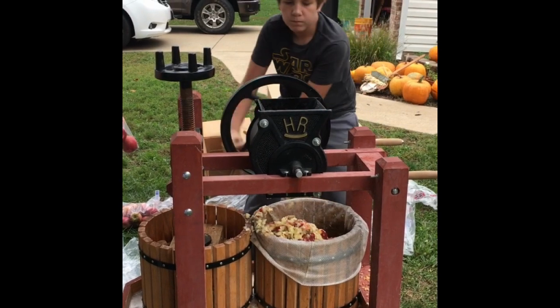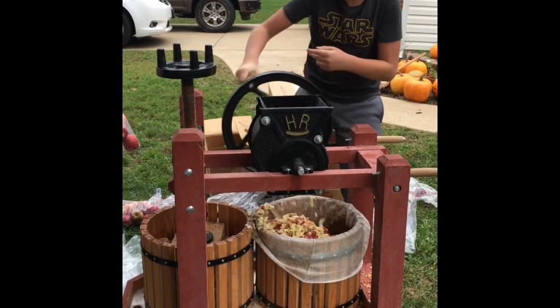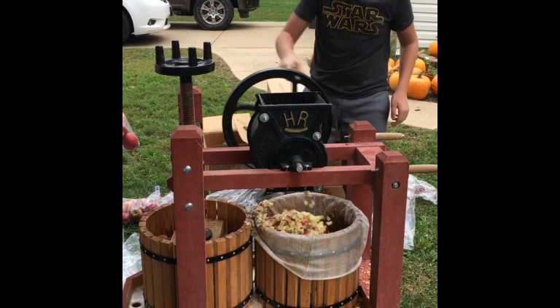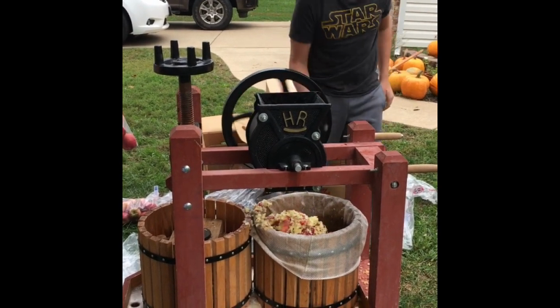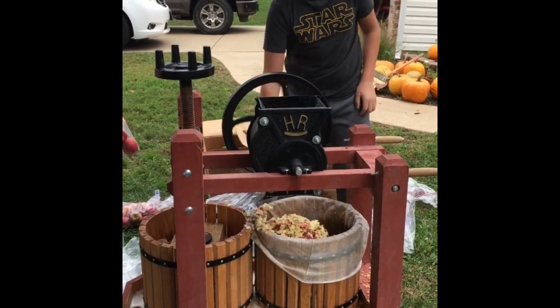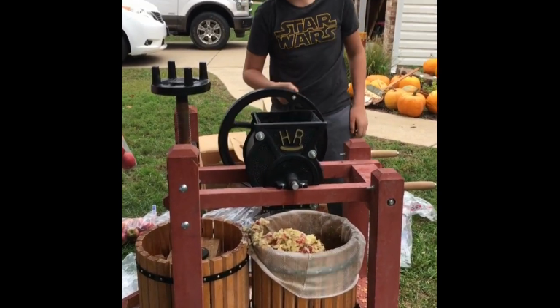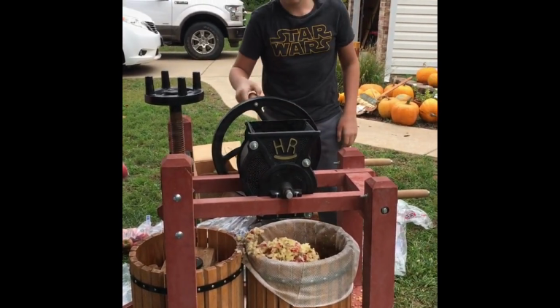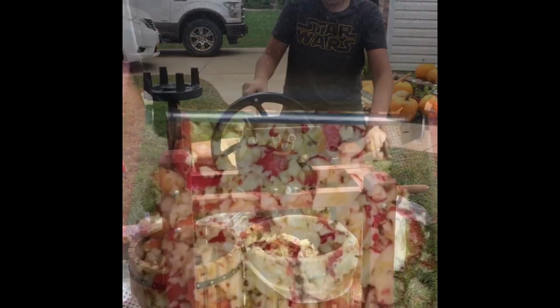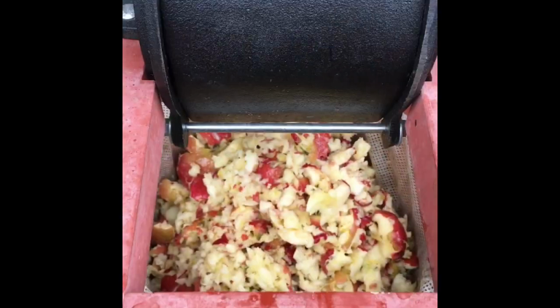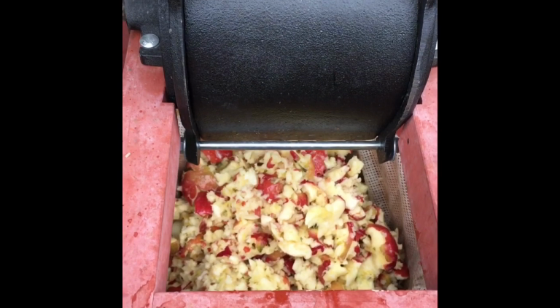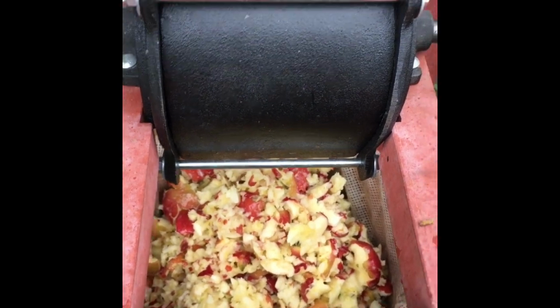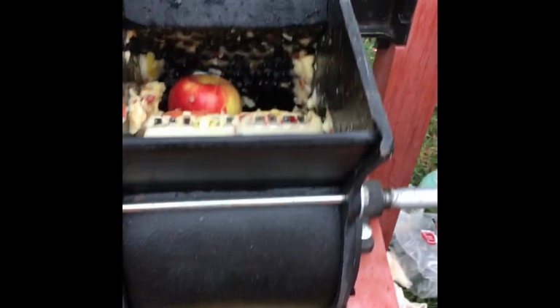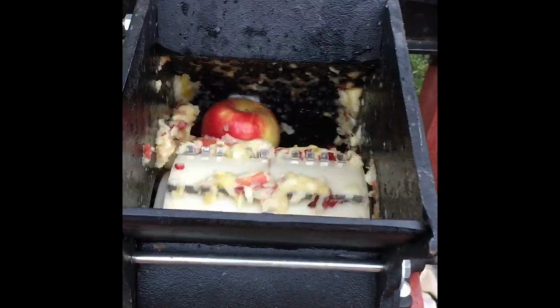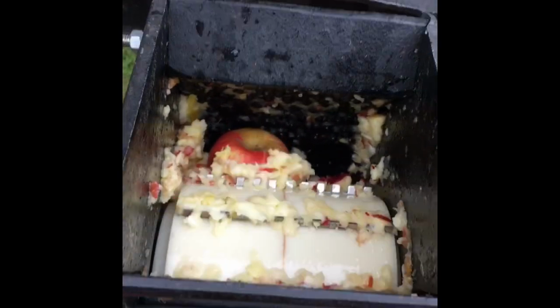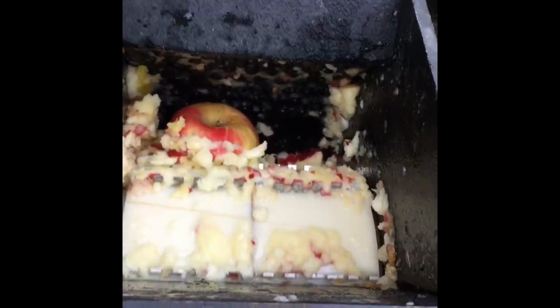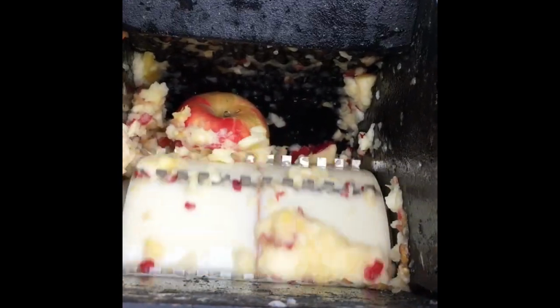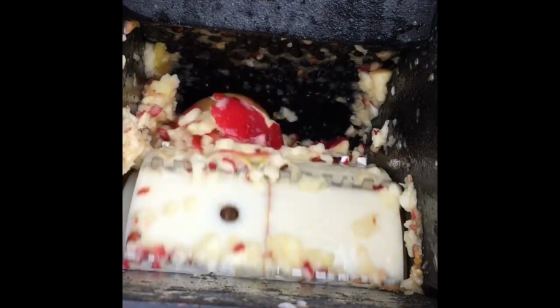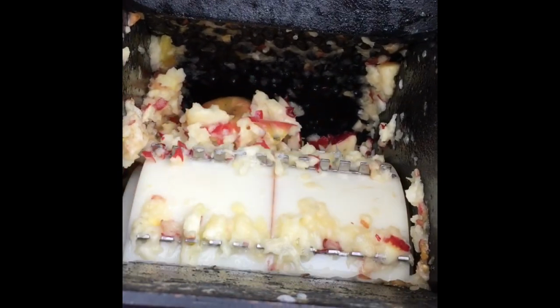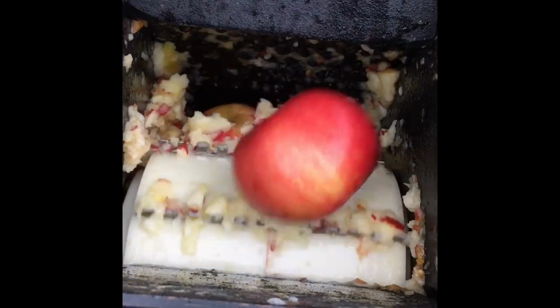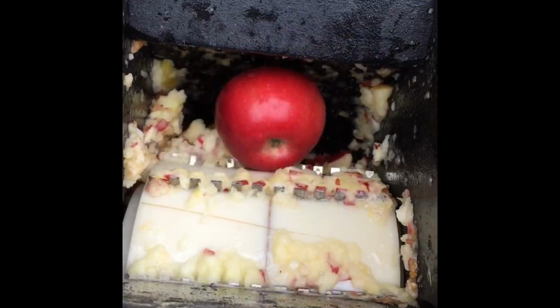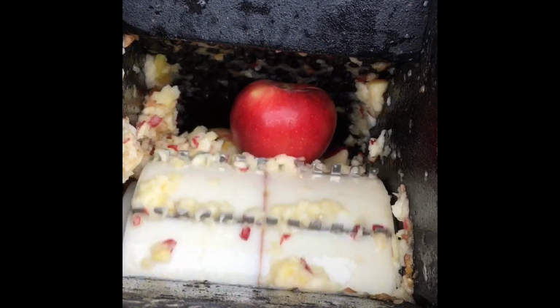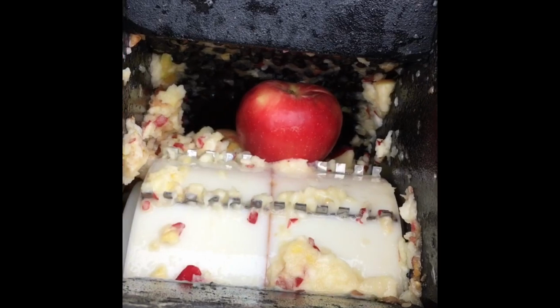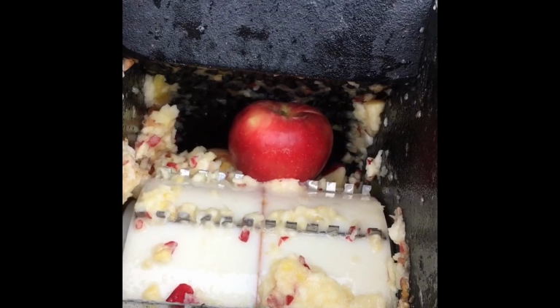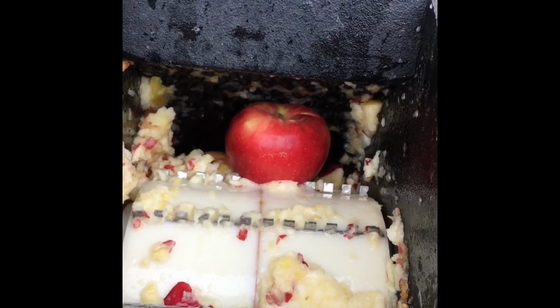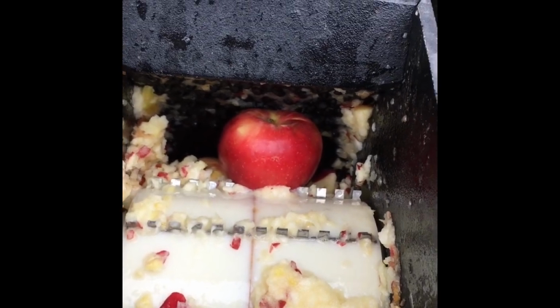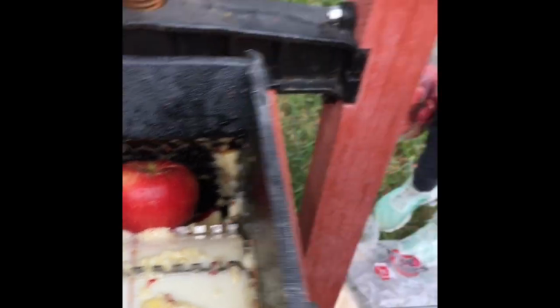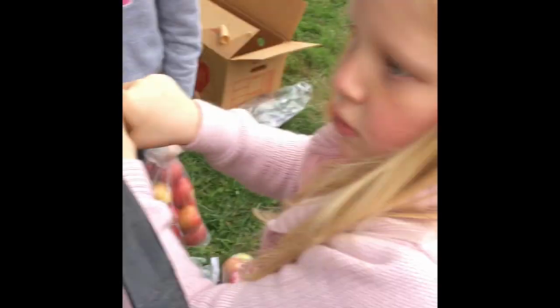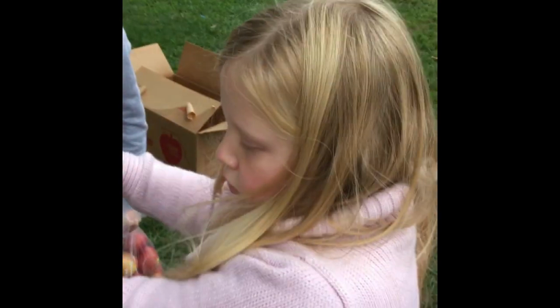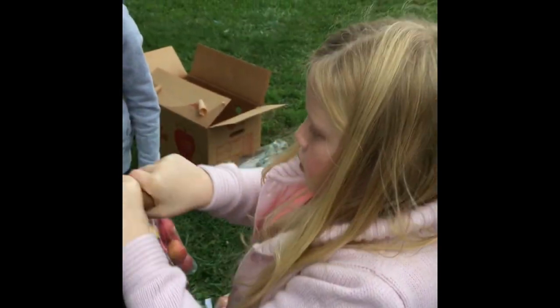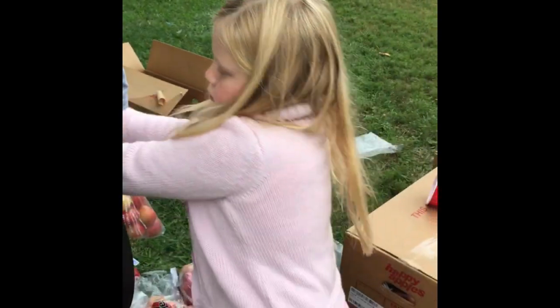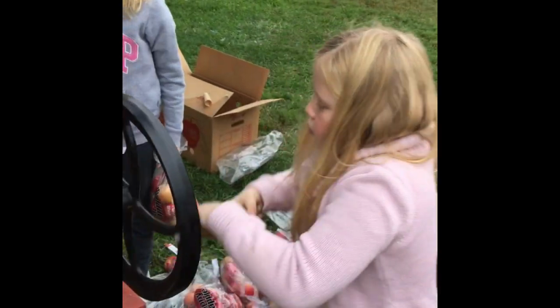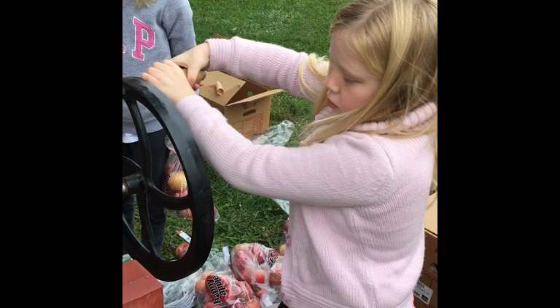The Happy Valley Ranch Apple Eater Grinder works pretty good. It's hard to turn if you're little — you've got more than one apple in there.